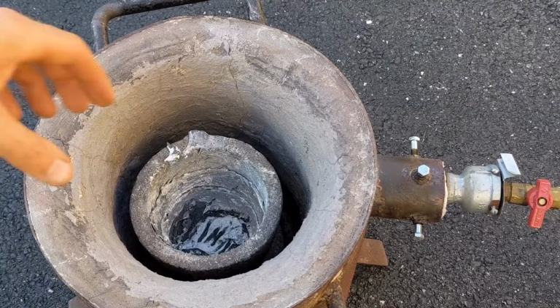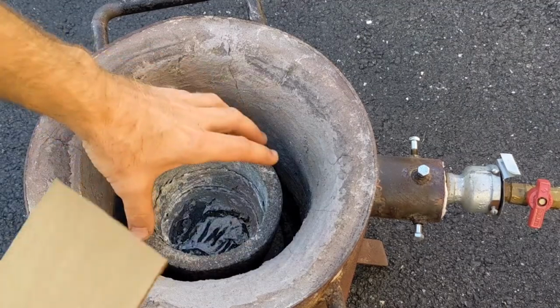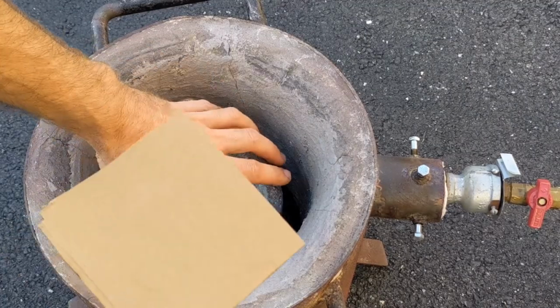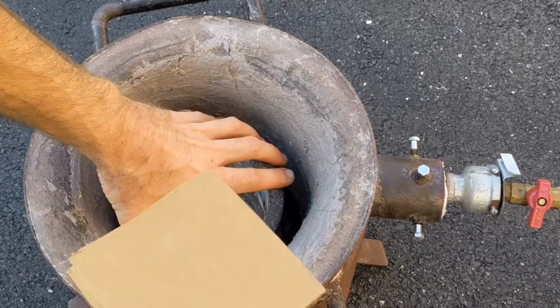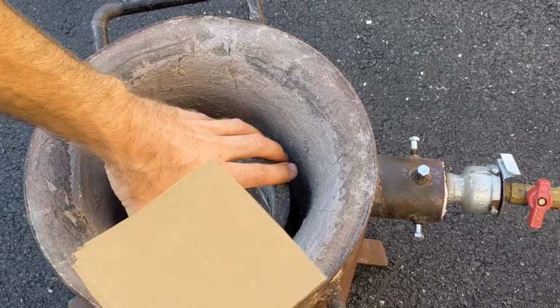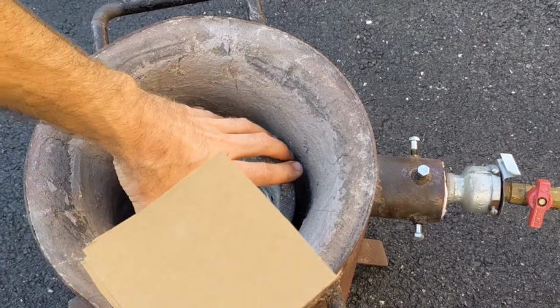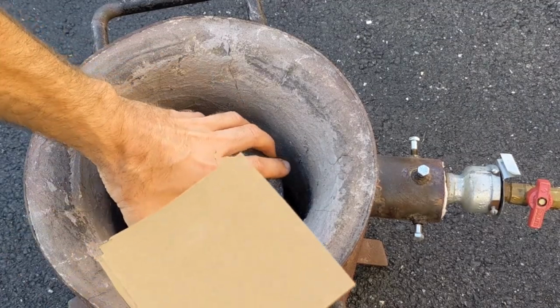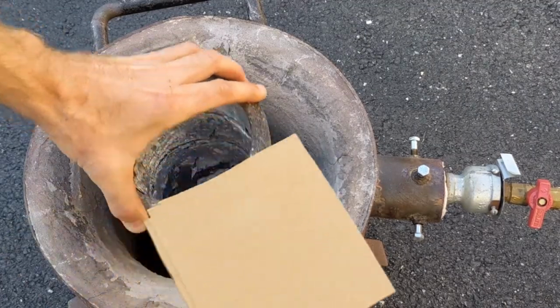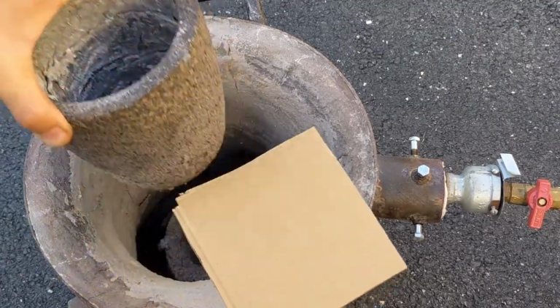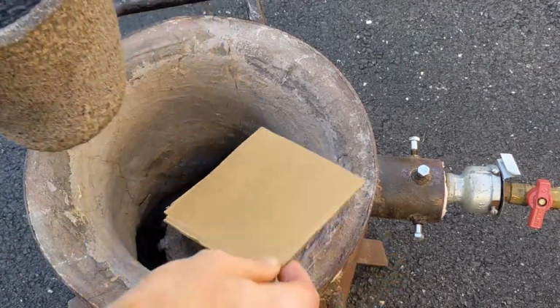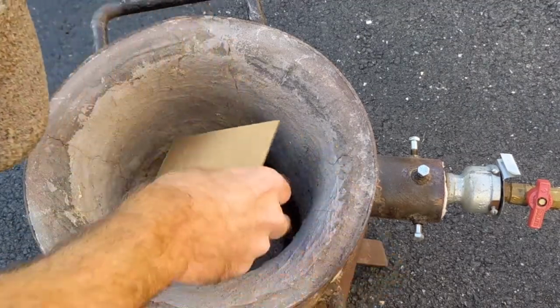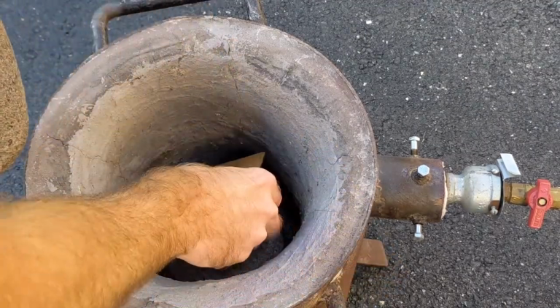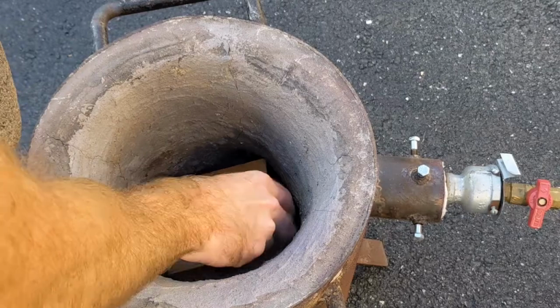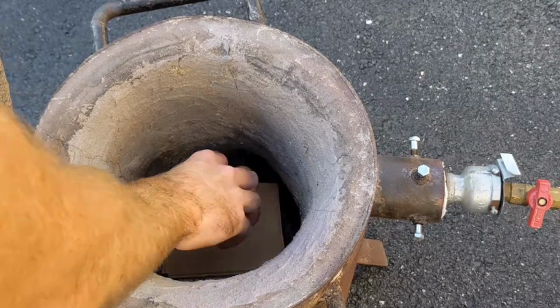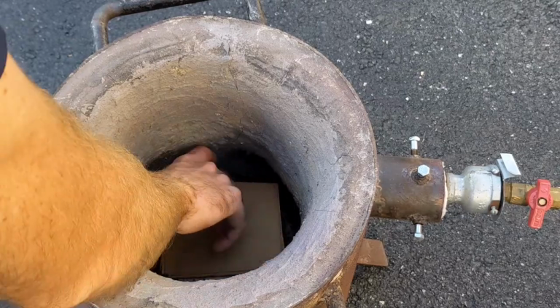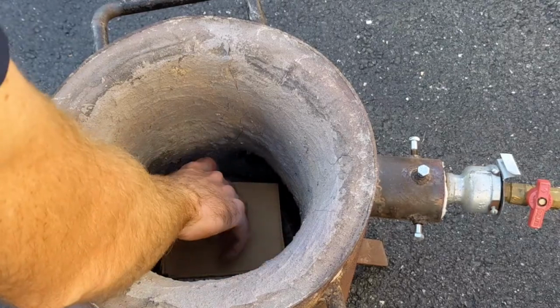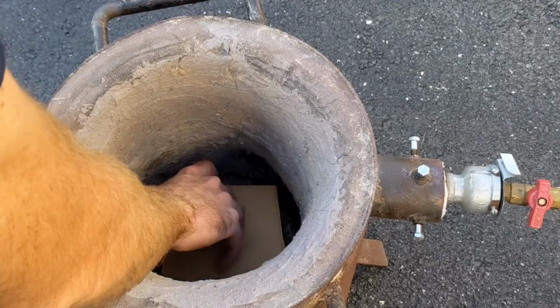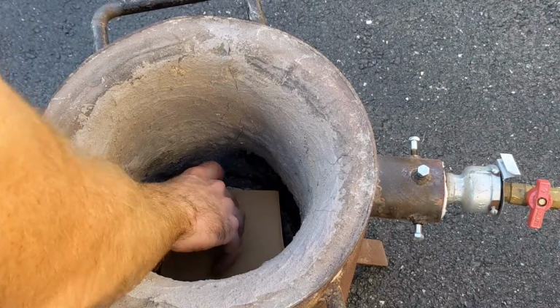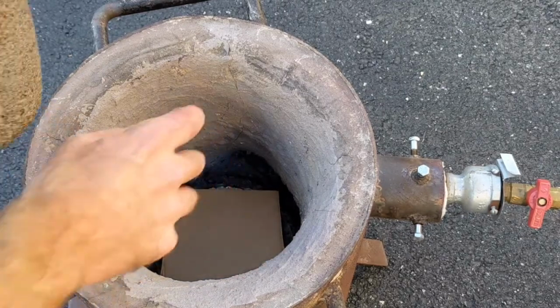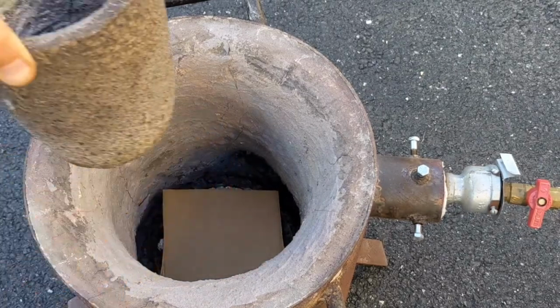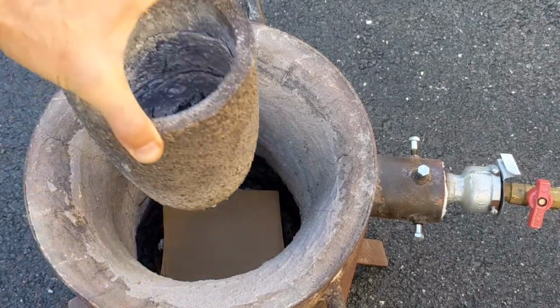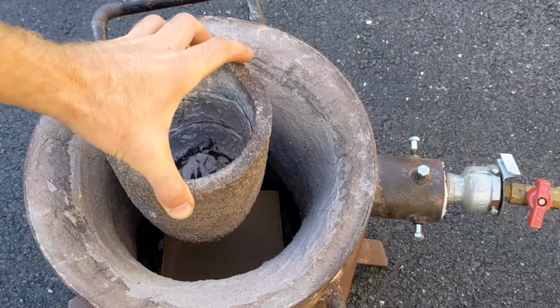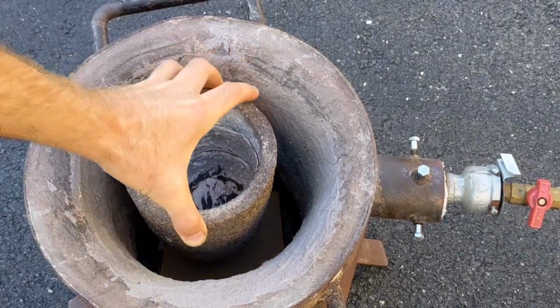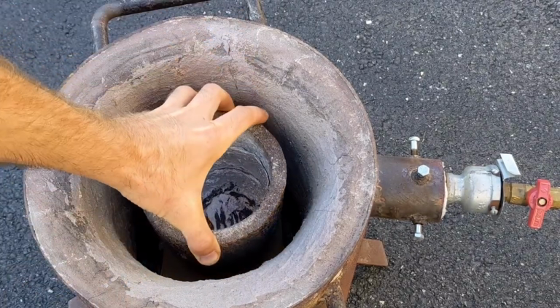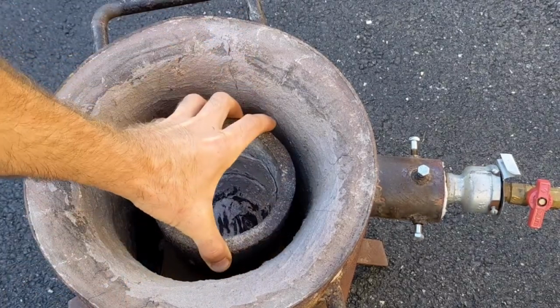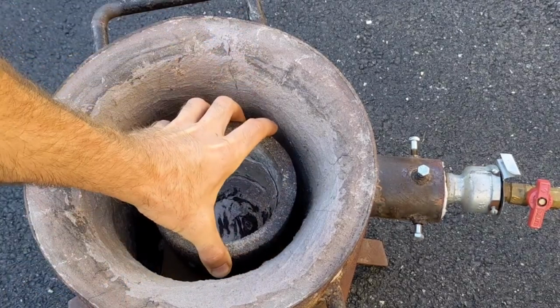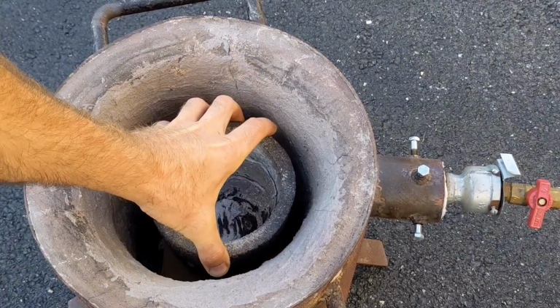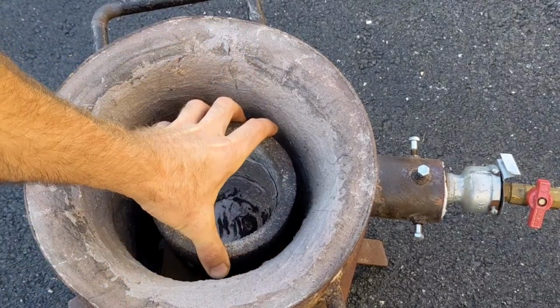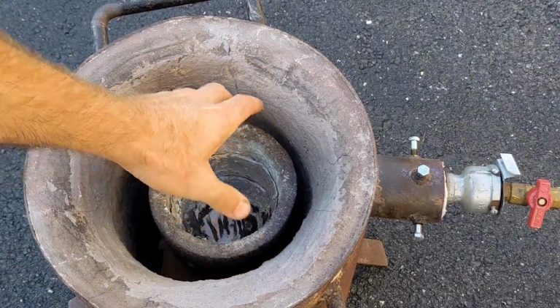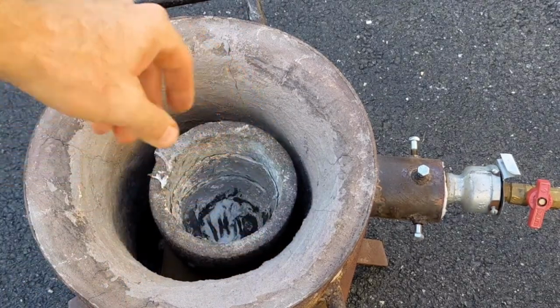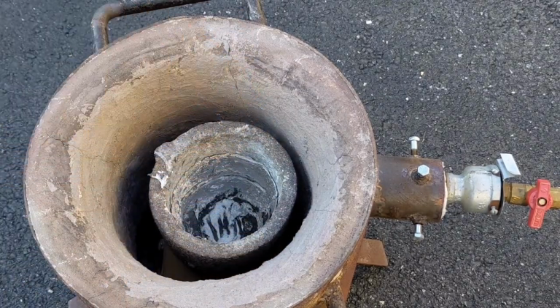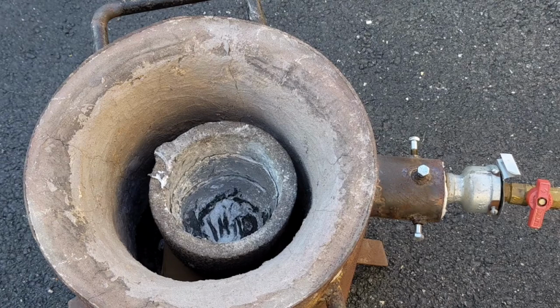I like to place a piece of cardboard between the crucible and the point, so when I remove the crucible it doesn't stick to the point.